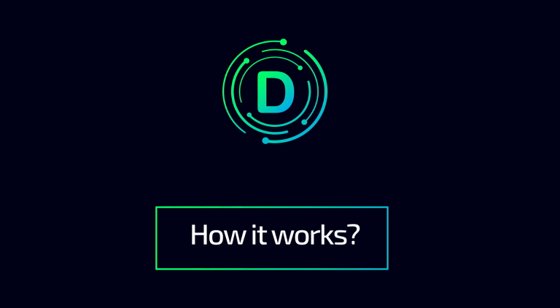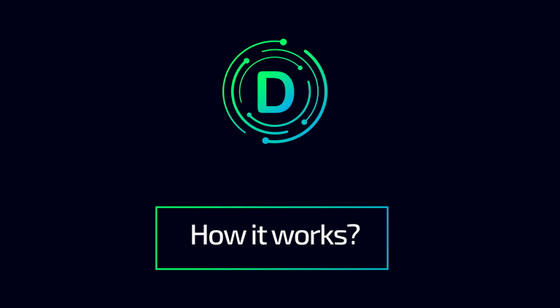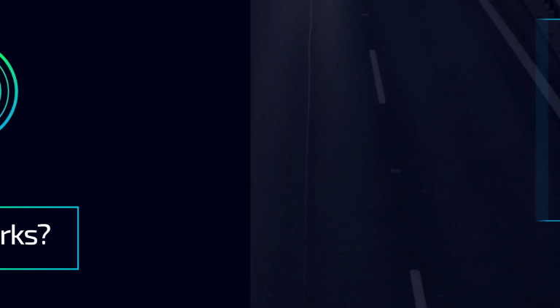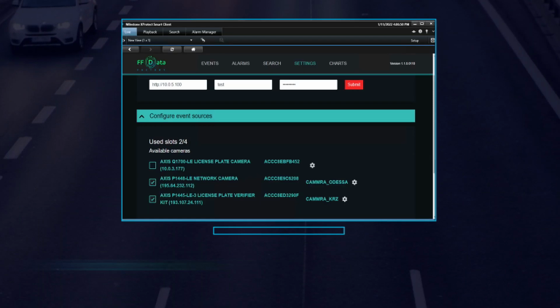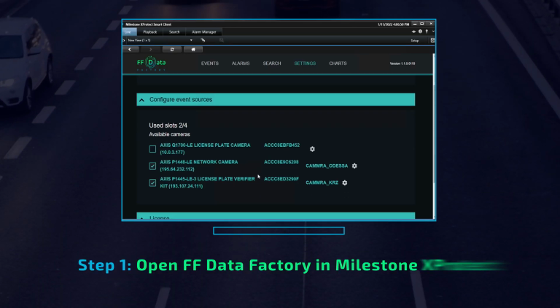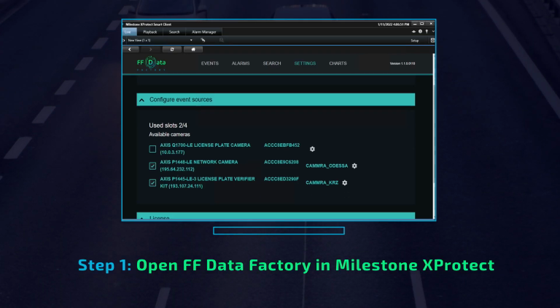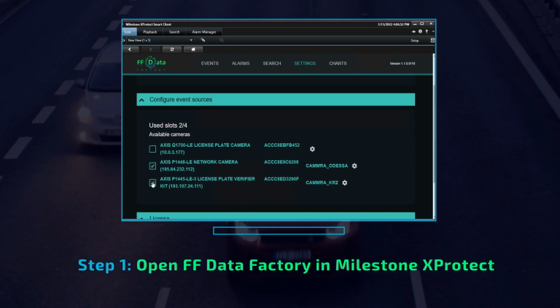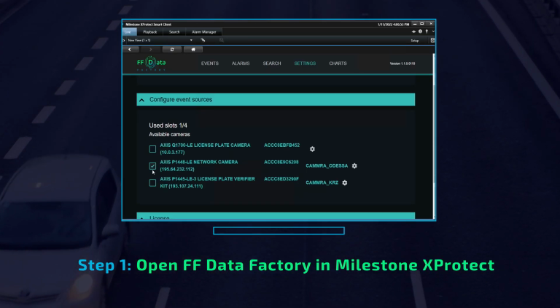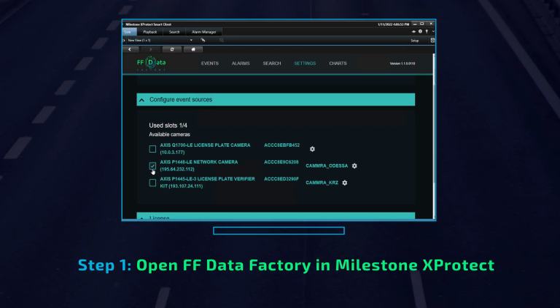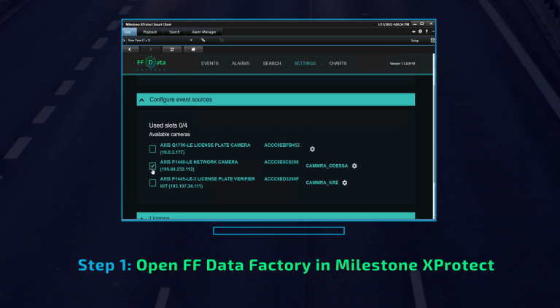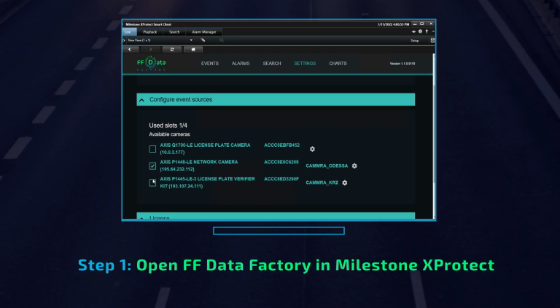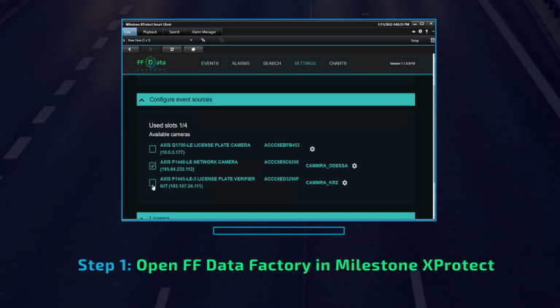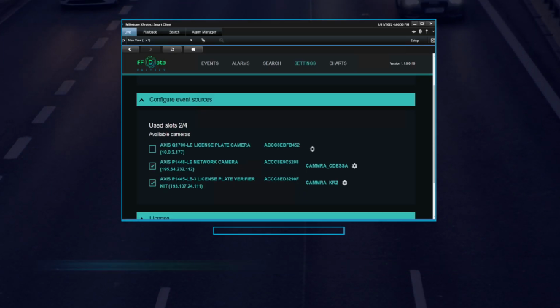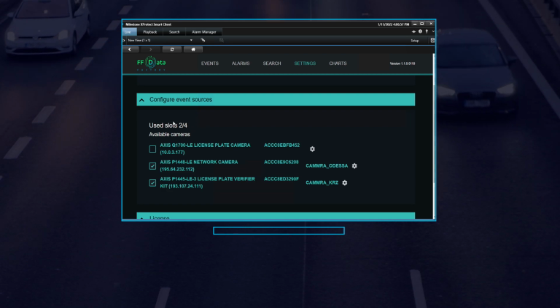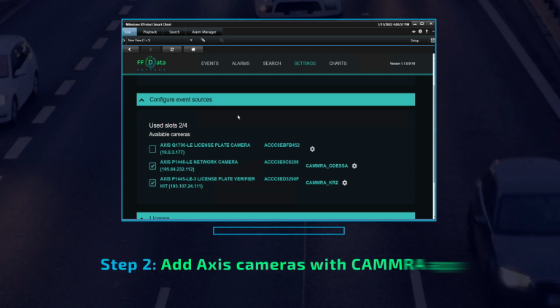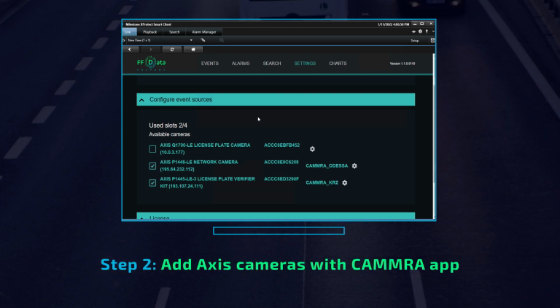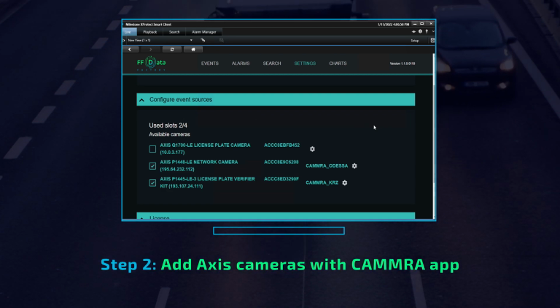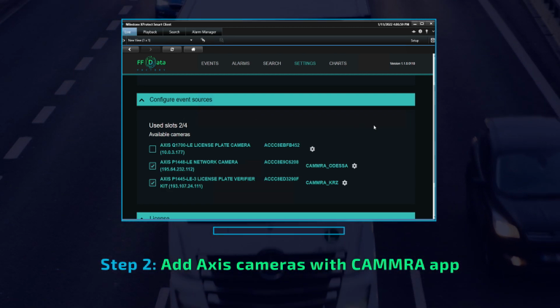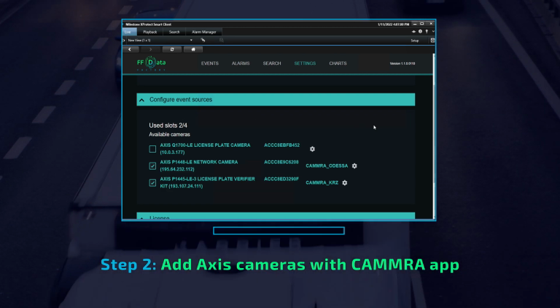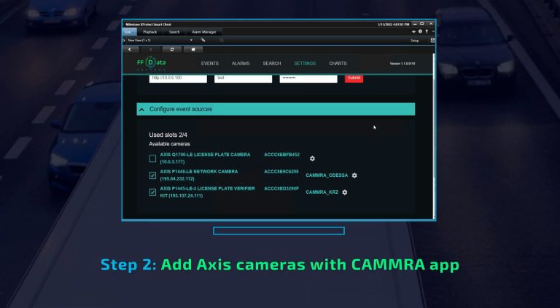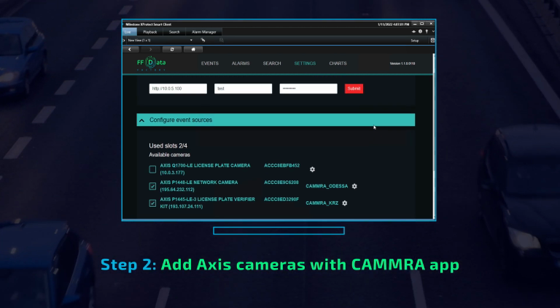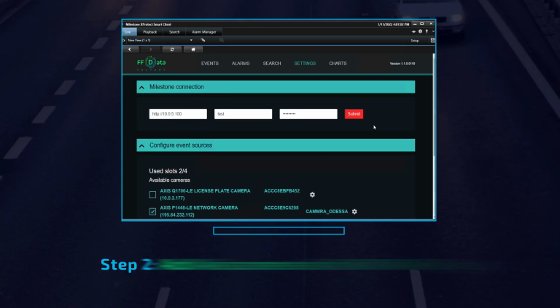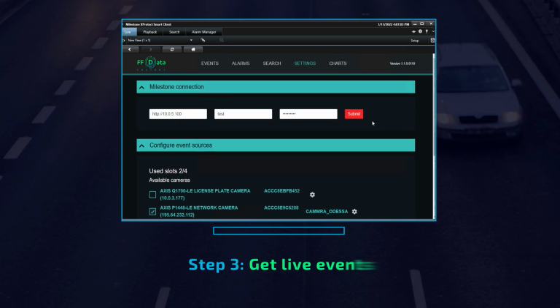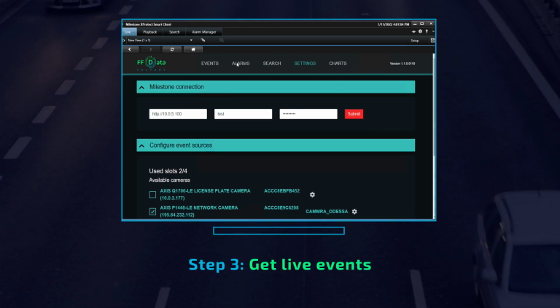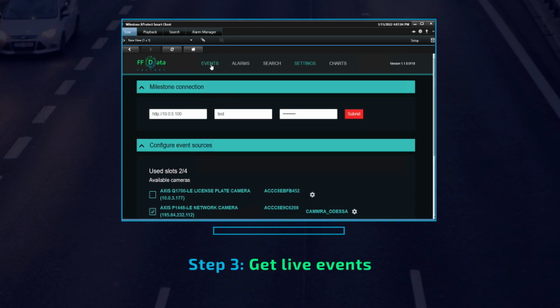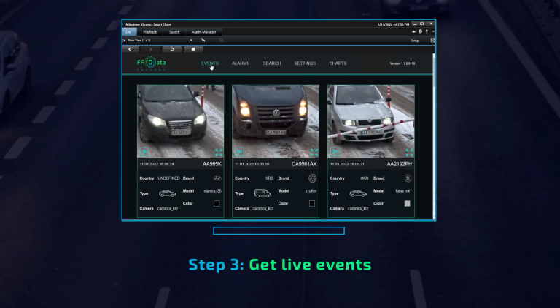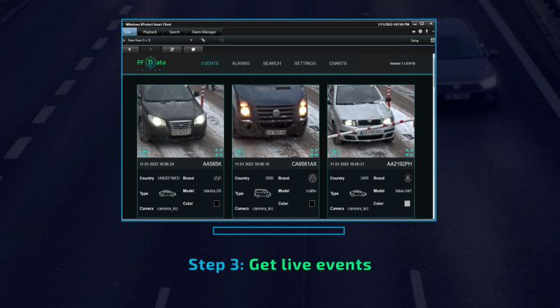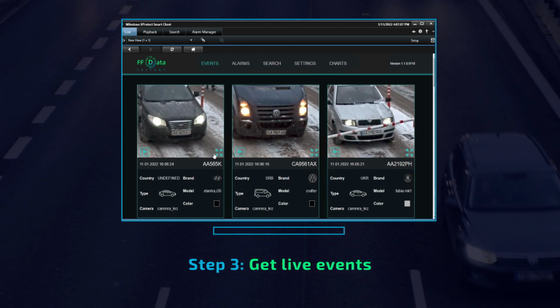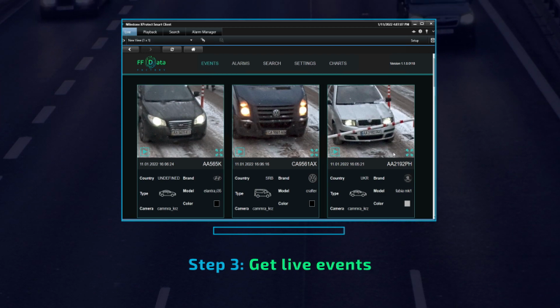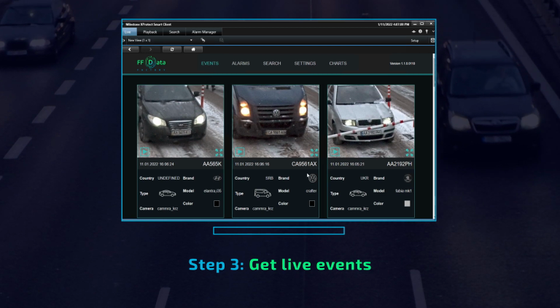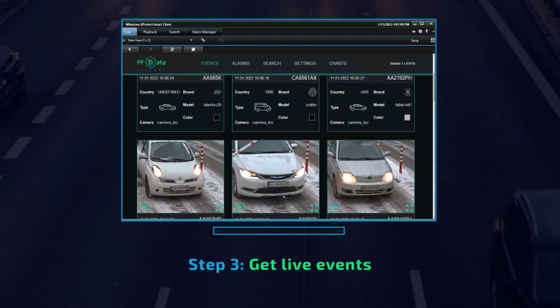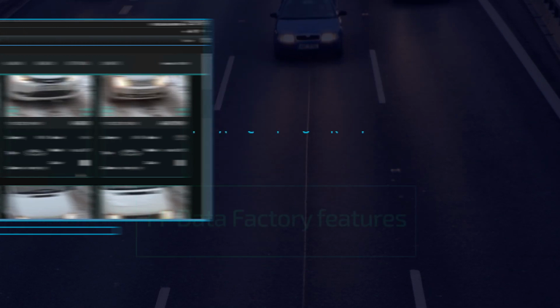How does it work? Open FF Data Factory in Milestone X-Protect. Add access cameras with the camera app. Once you connect the cameras, you start to receive live events.